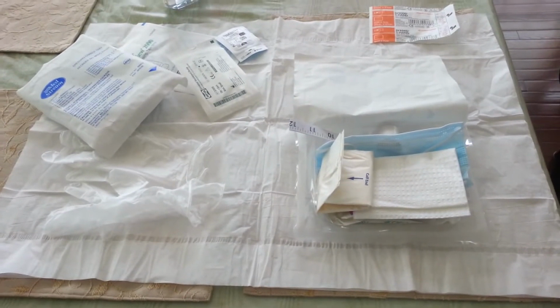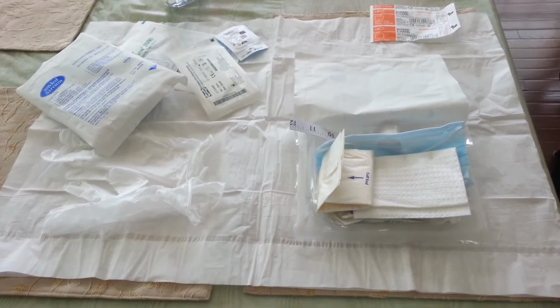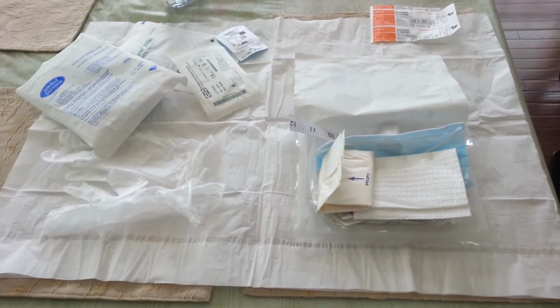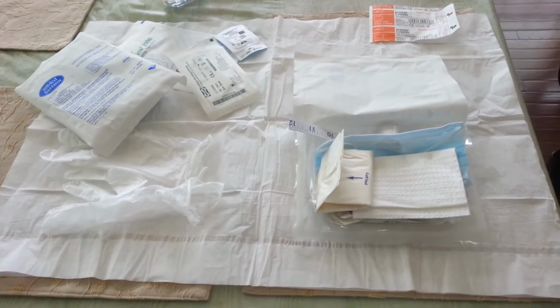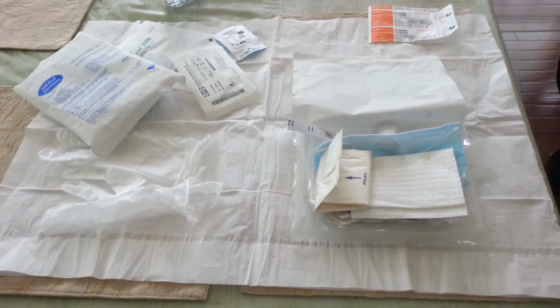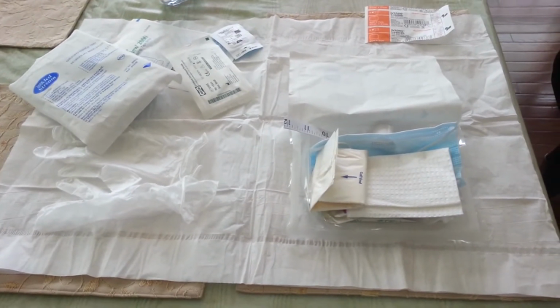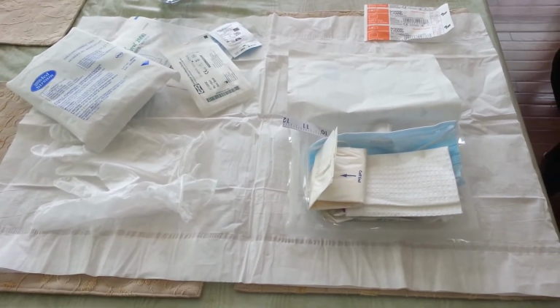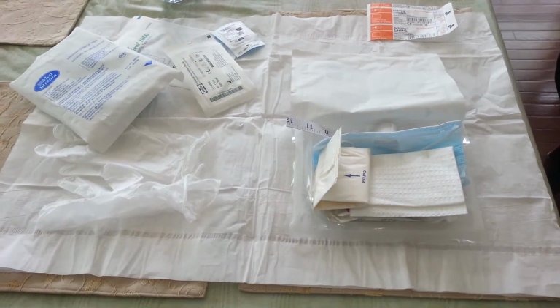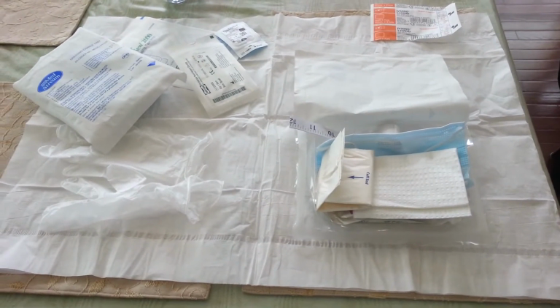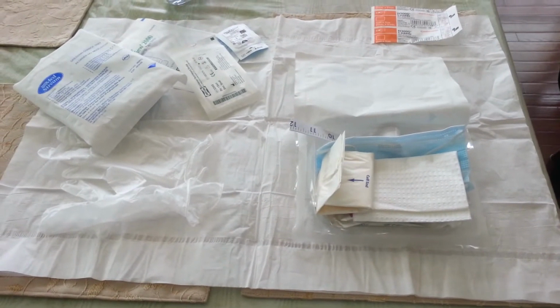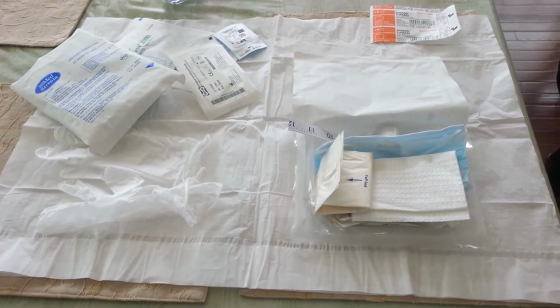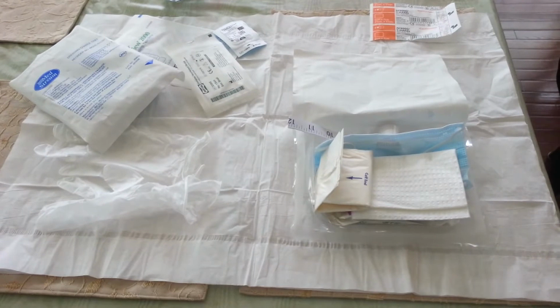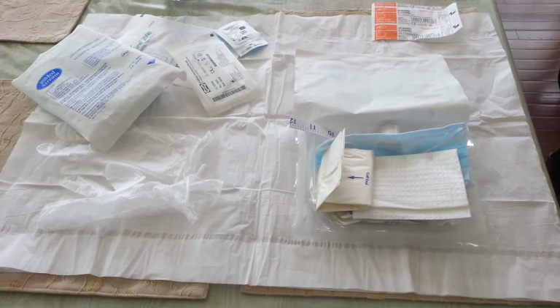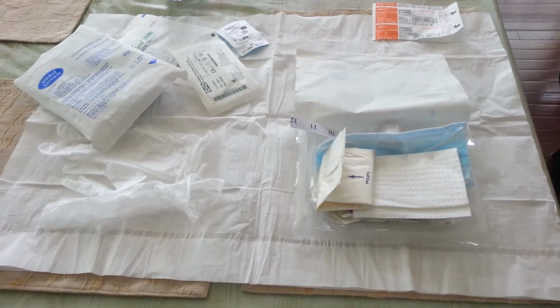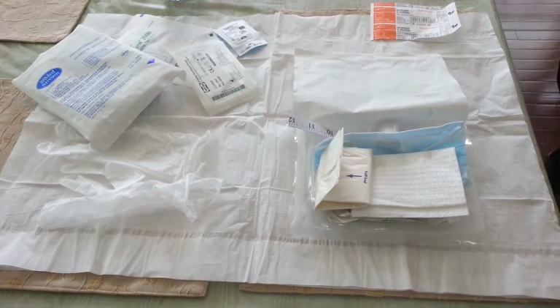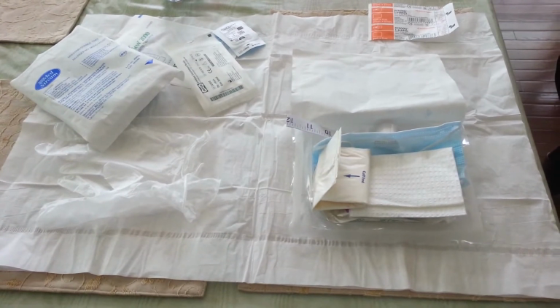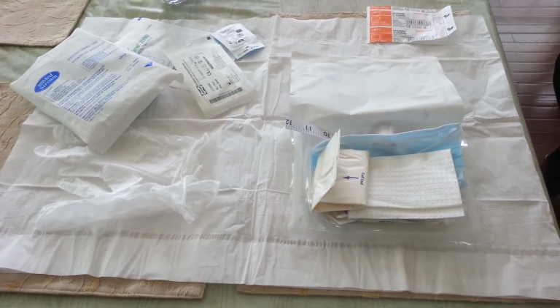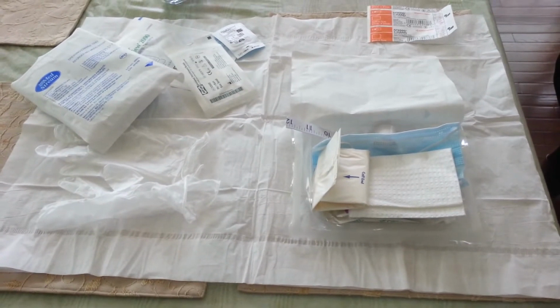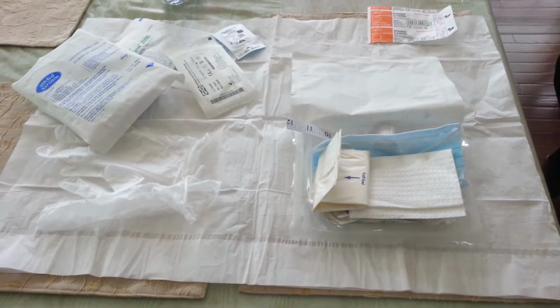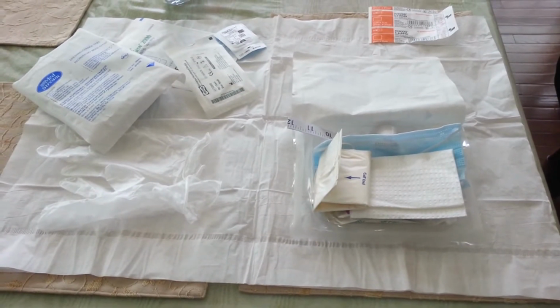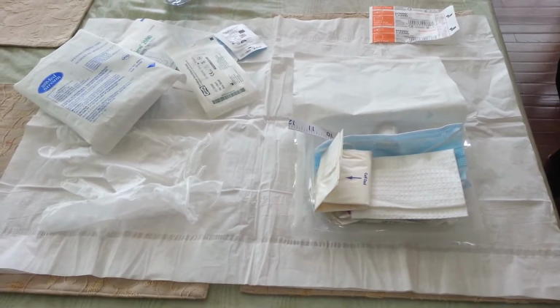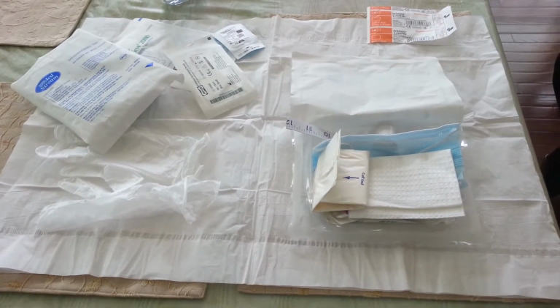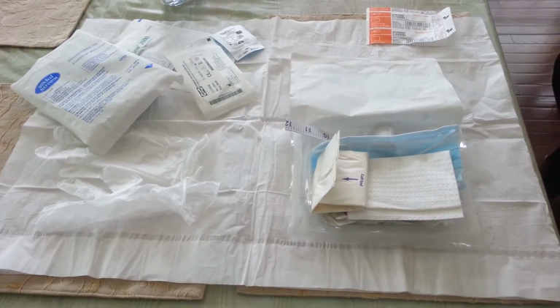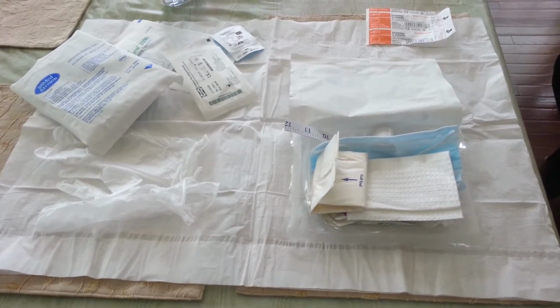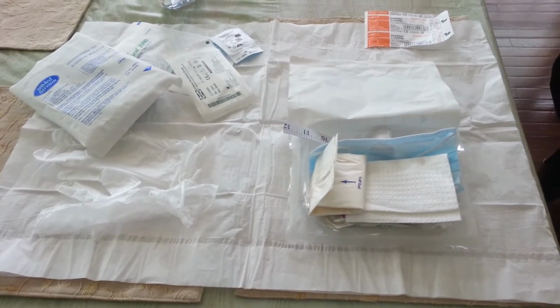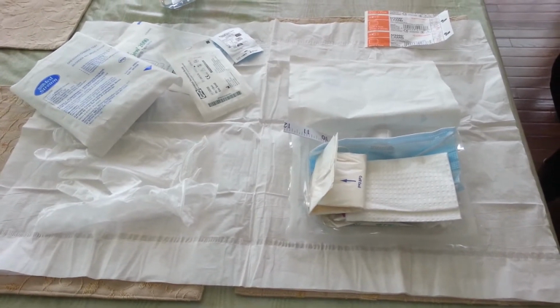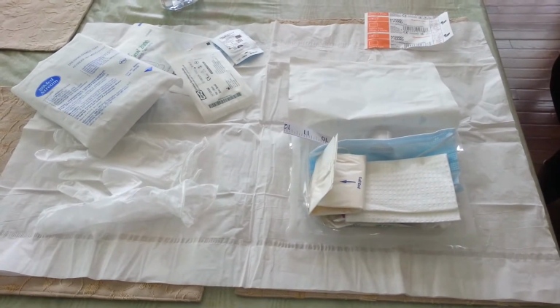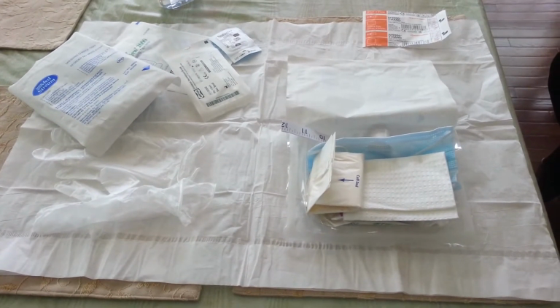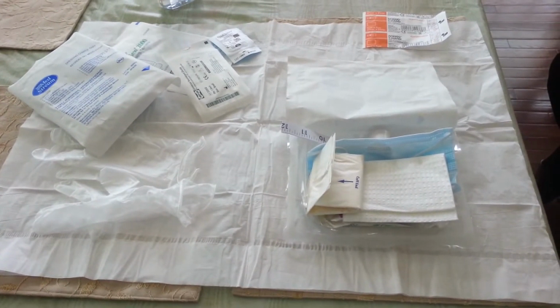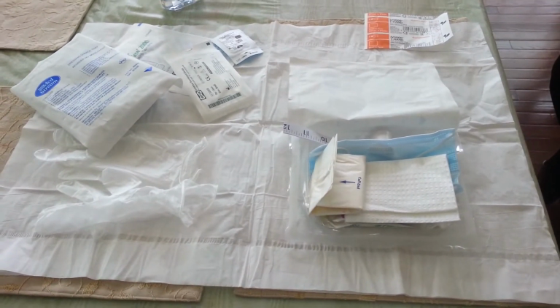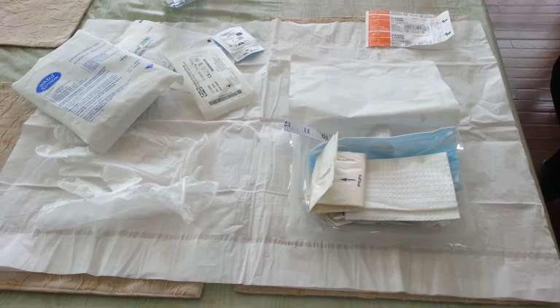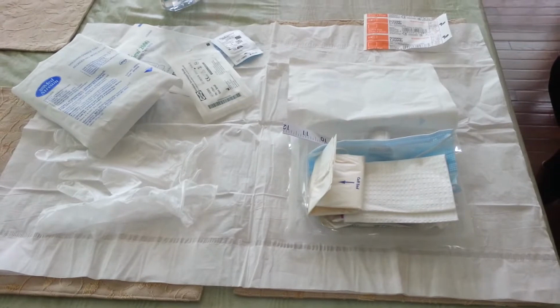Hello friends. This video is being presented by tpncare.com. Today I will share with you how we change the dressing on my PICC line.